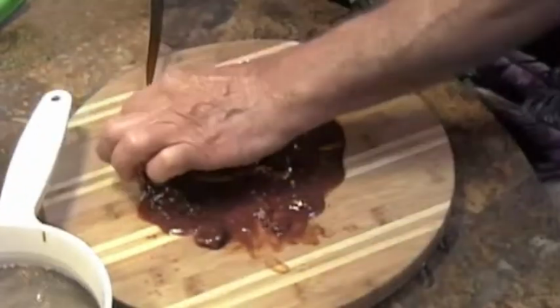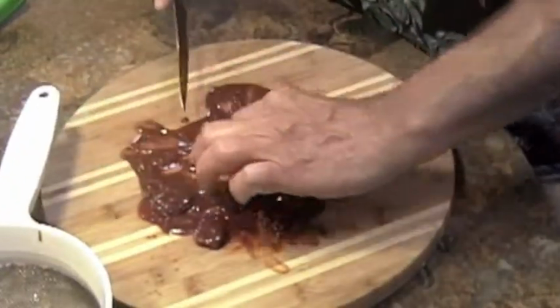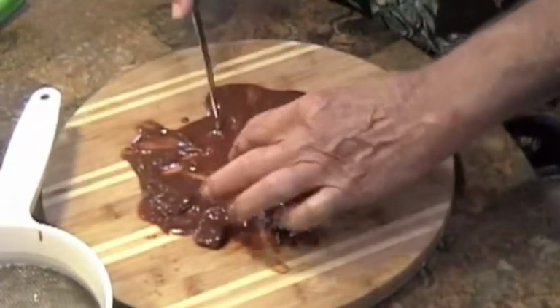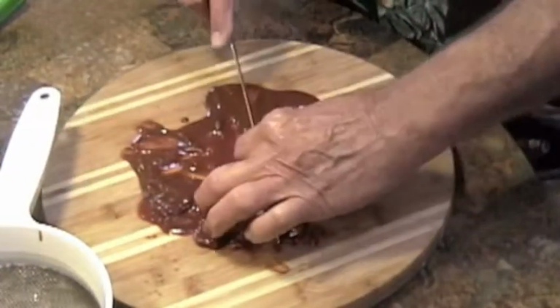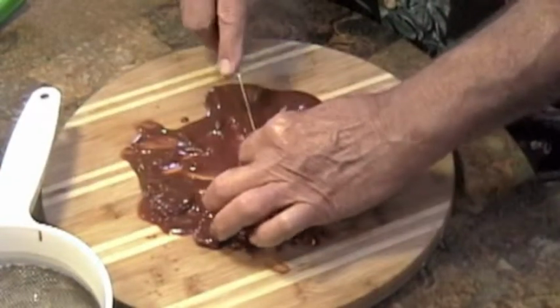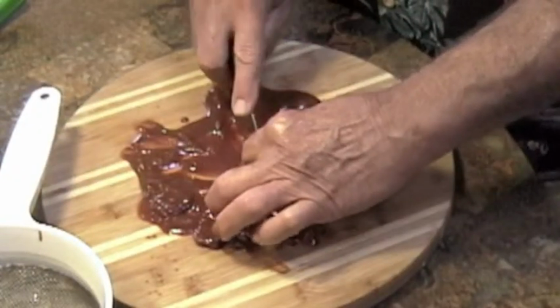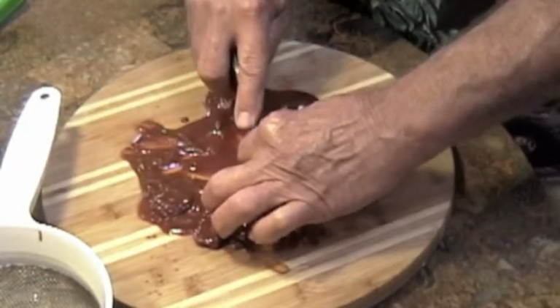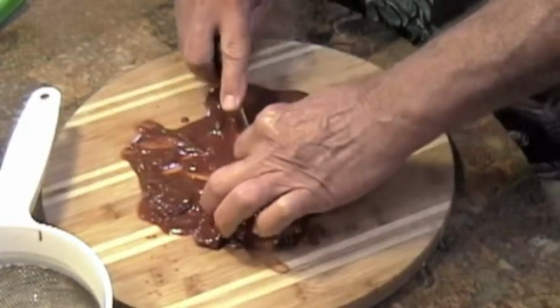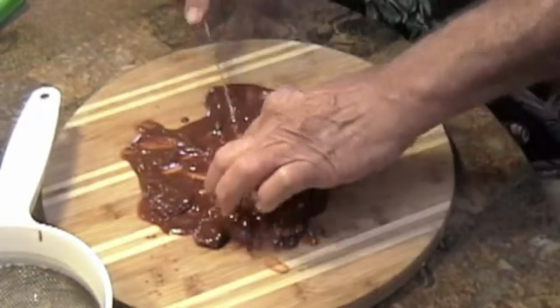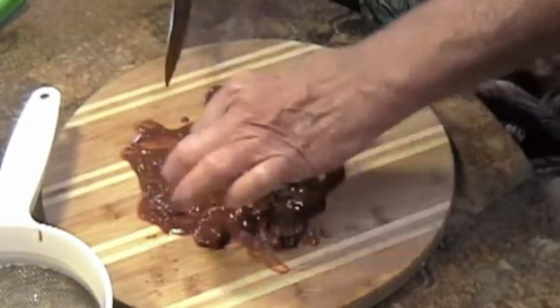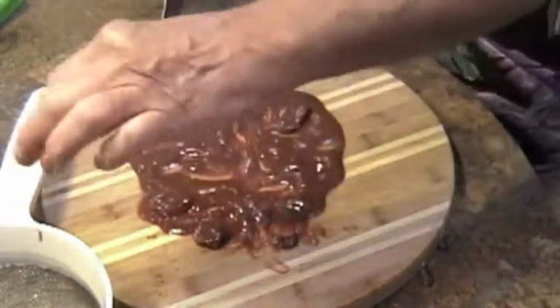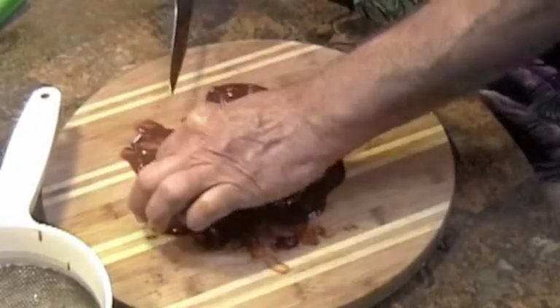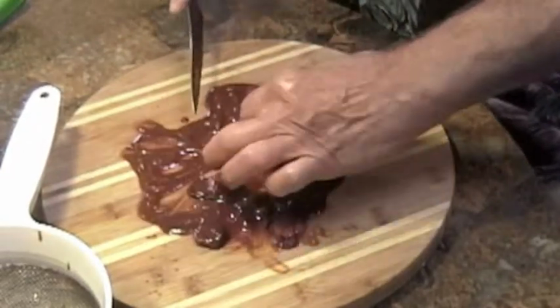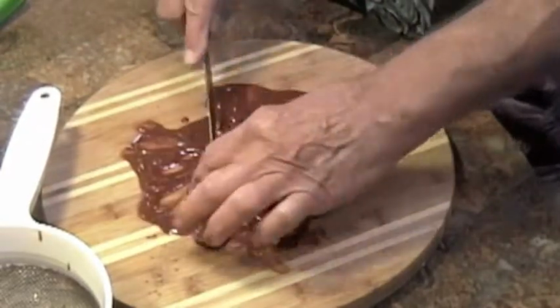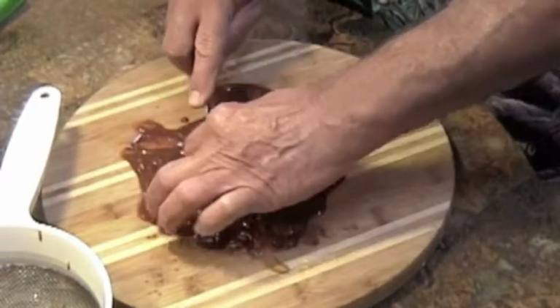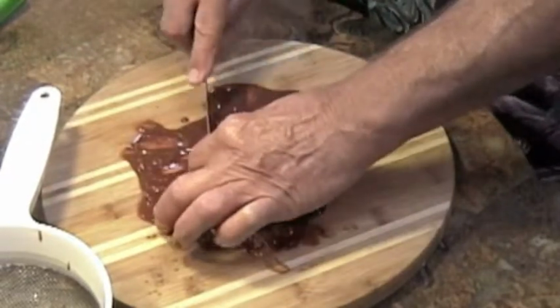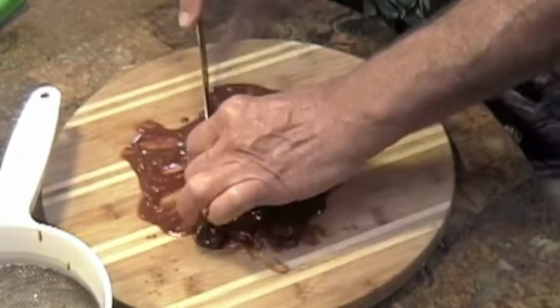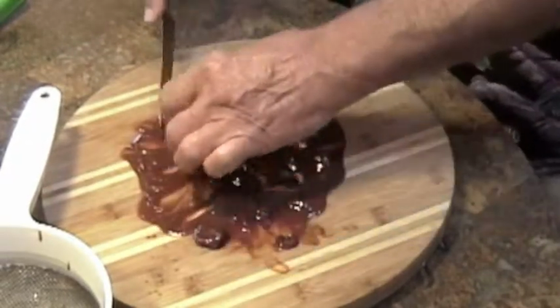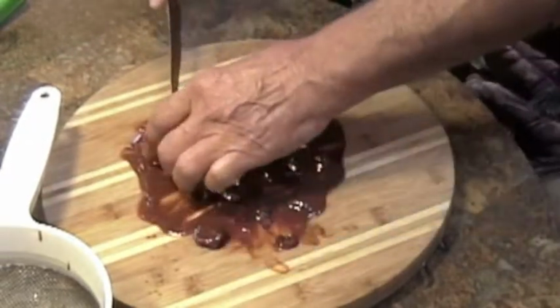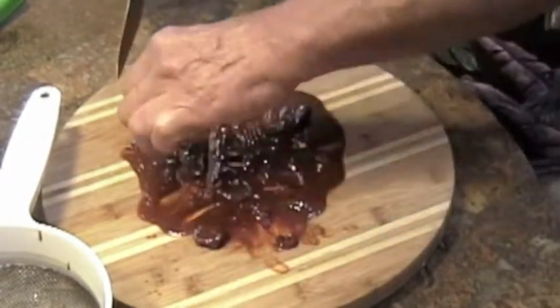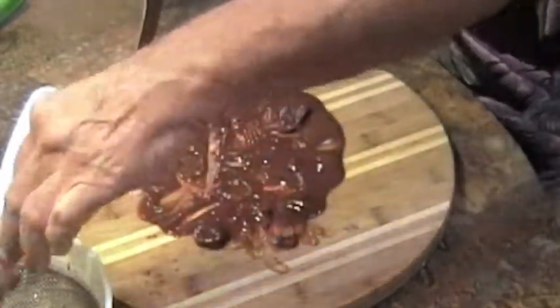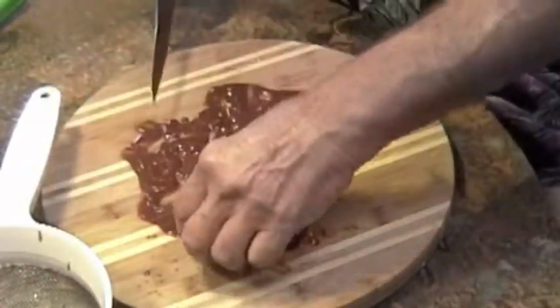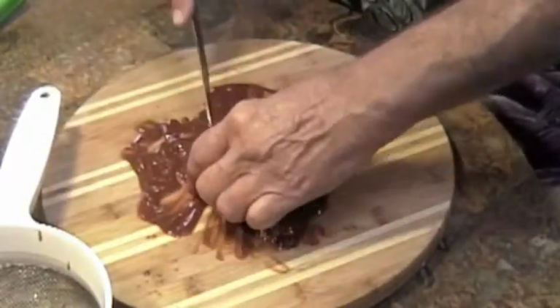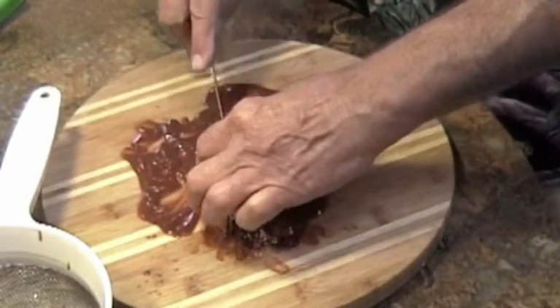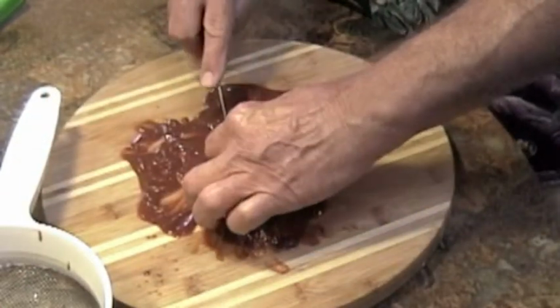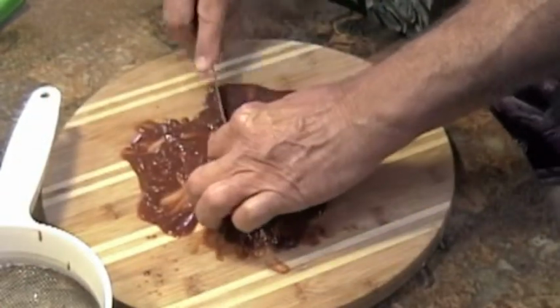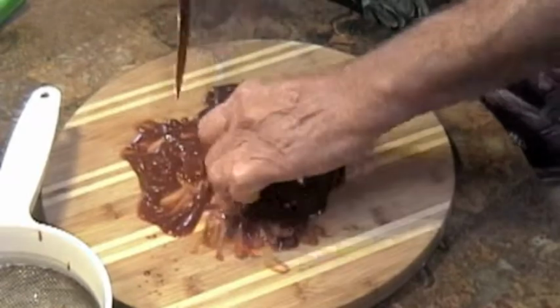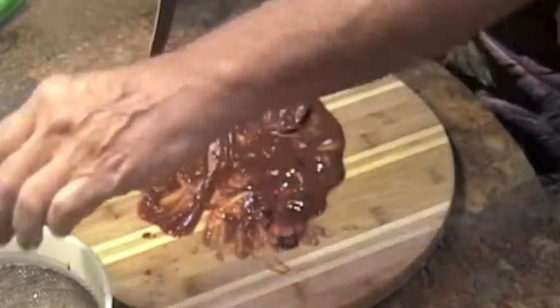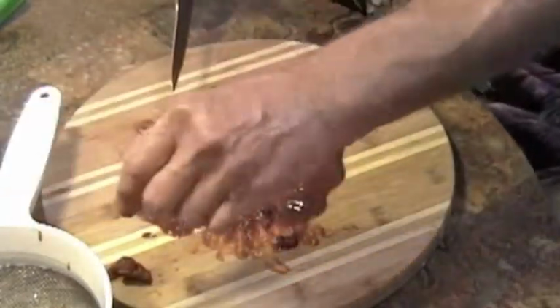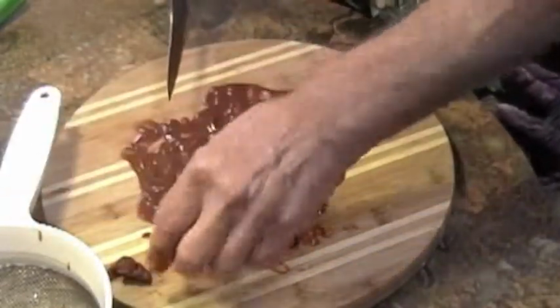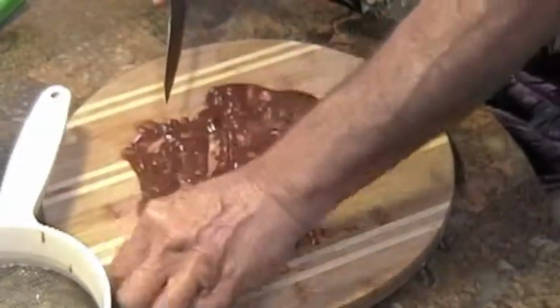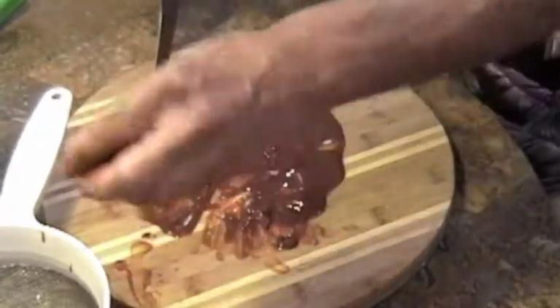The first time I made these I screwed up a little bit - still tasted good - but there are some tricks to avoid those mistakes. You can learn from my experience.